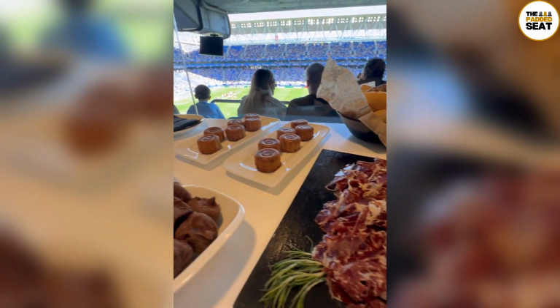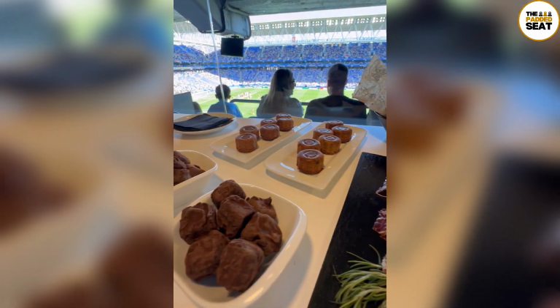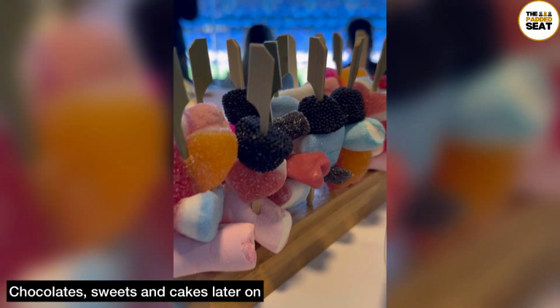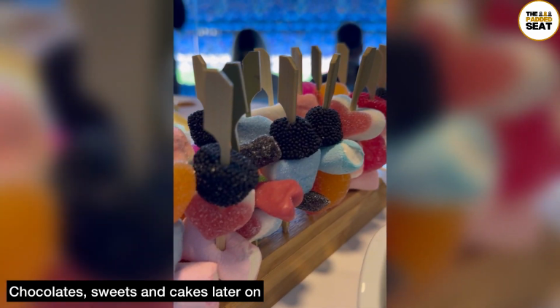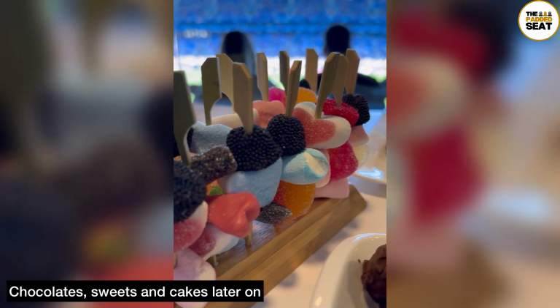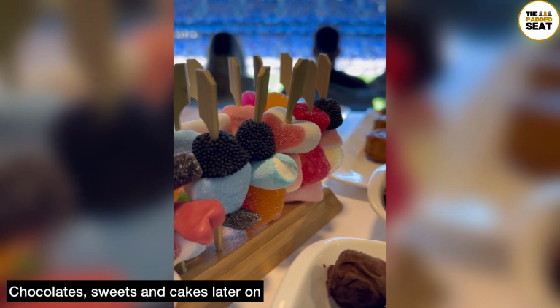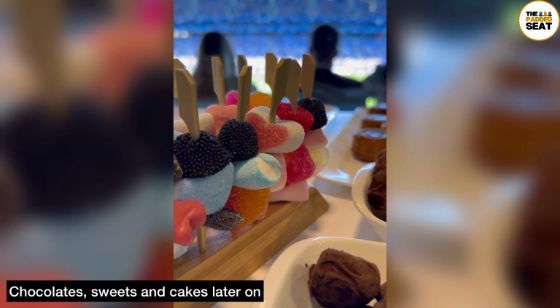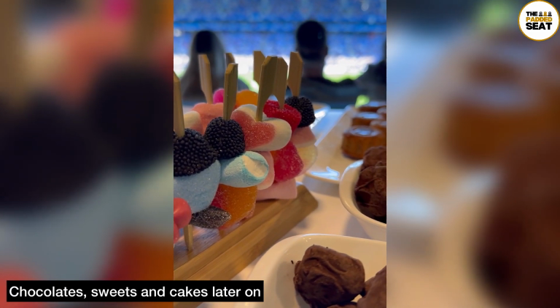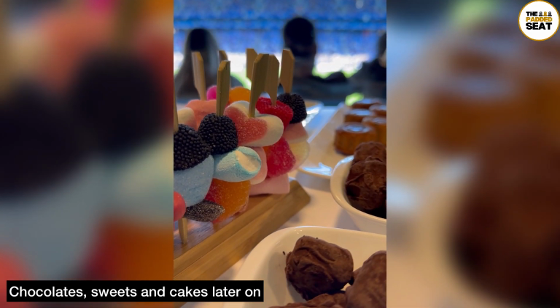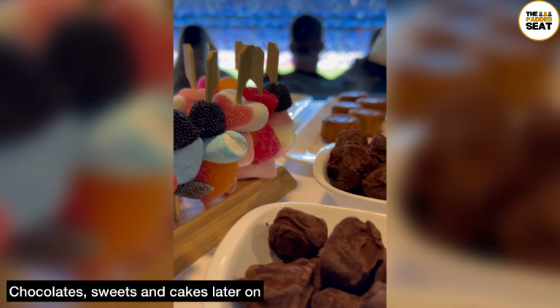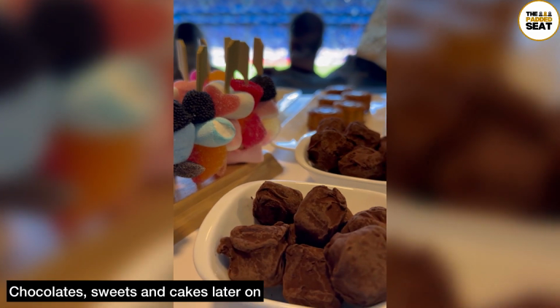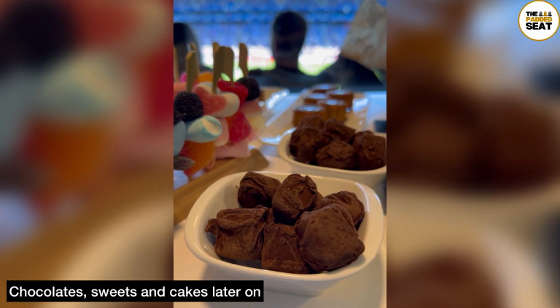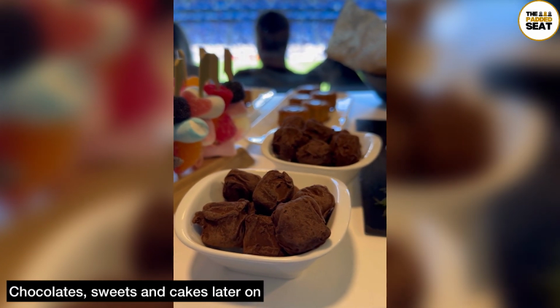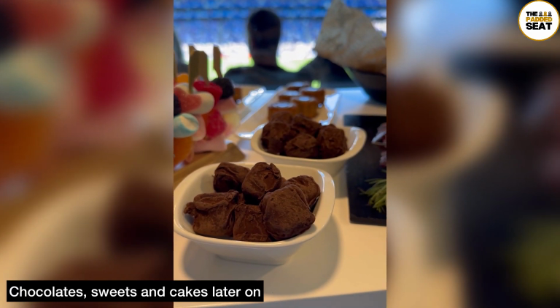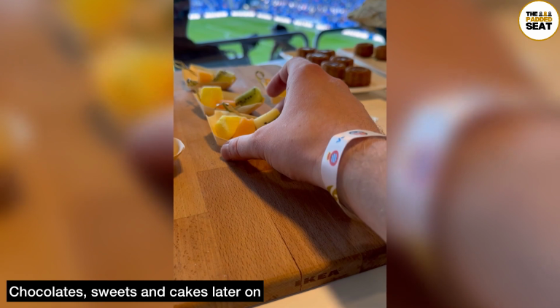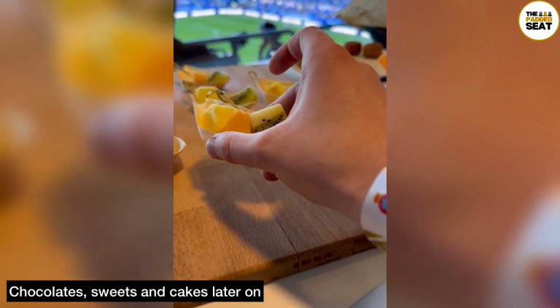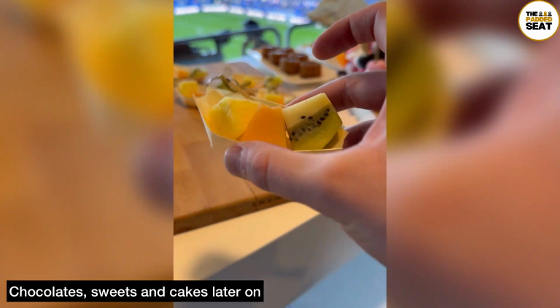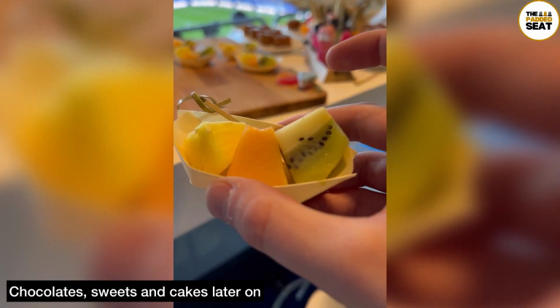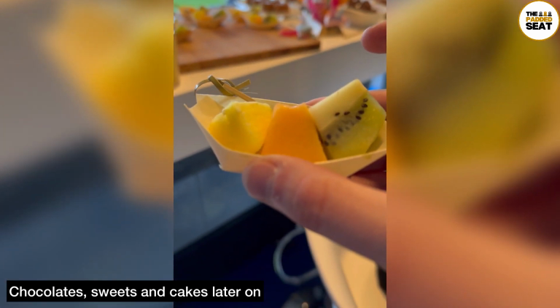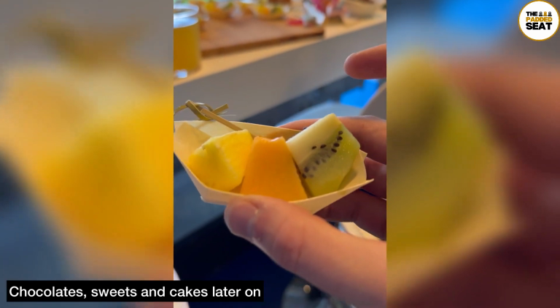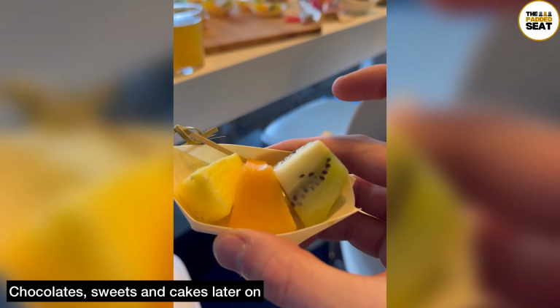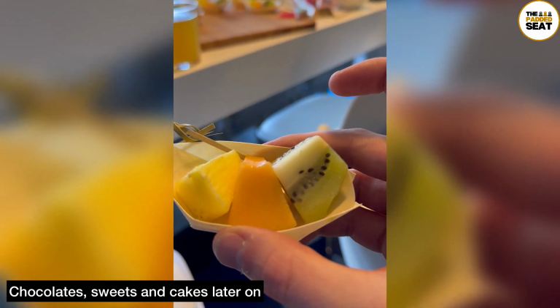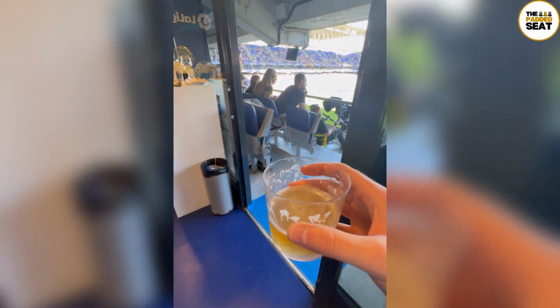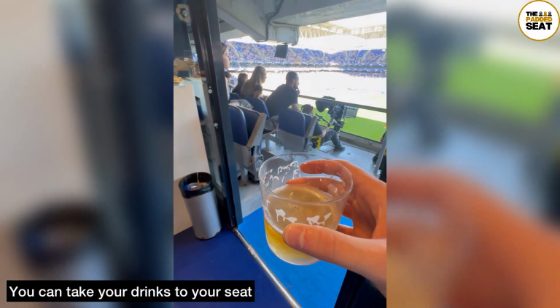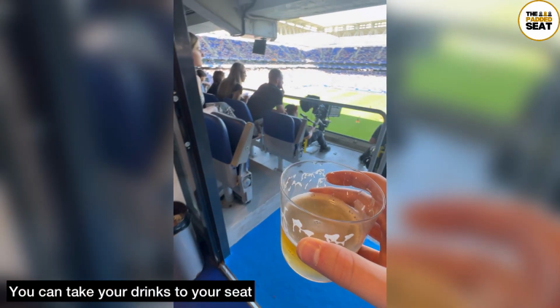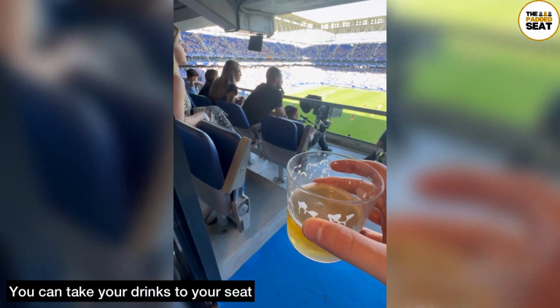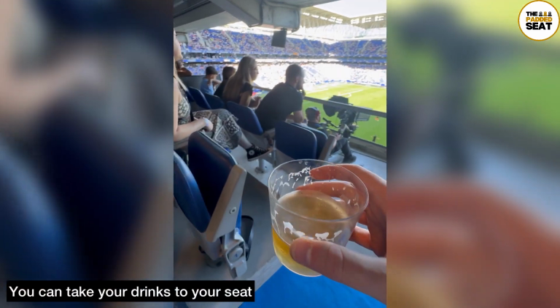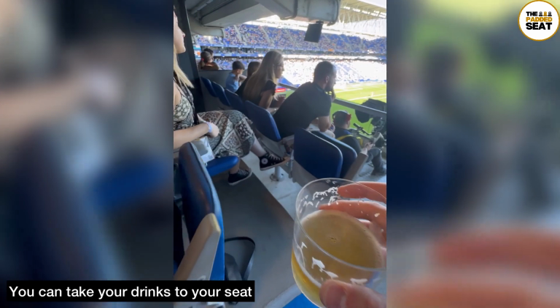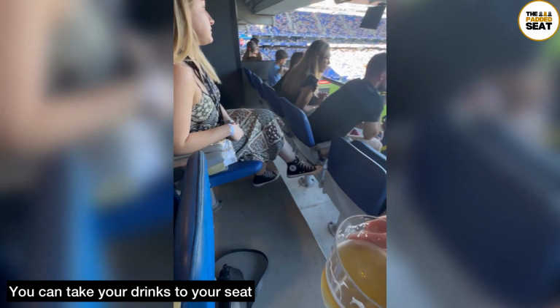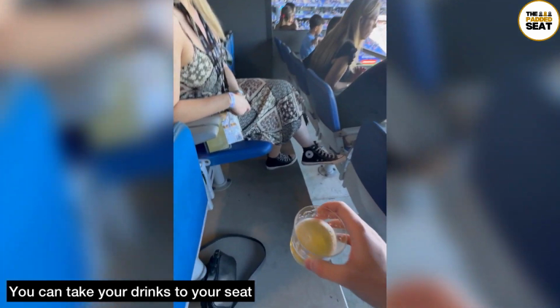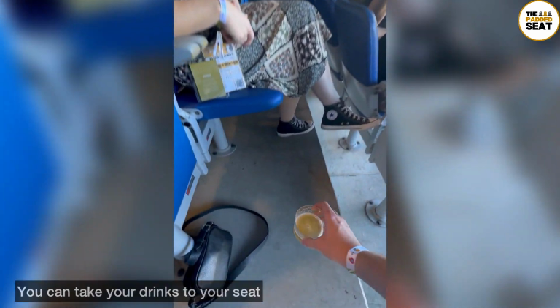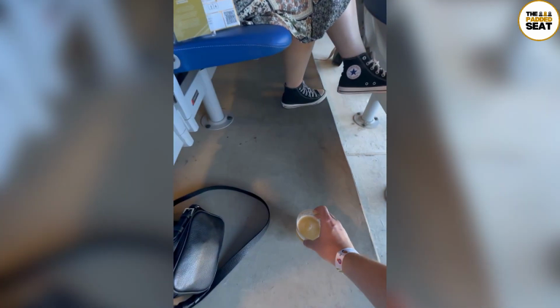If you do have a sweet tooth or you're just a bit hungry later on, there are chocolates, sweets and cakes as well. Or if you're a bit healthier, you can grab yourself some fruit. It's not quite time for the match yet, but it's a good idea to reserve your seats with your drink as the best ones do go quickly.